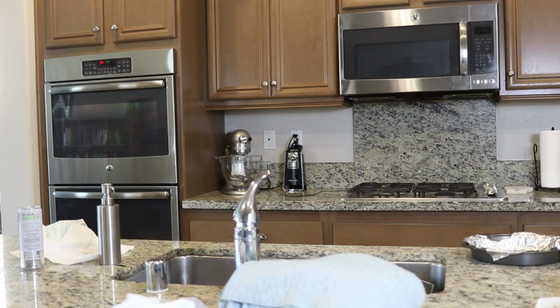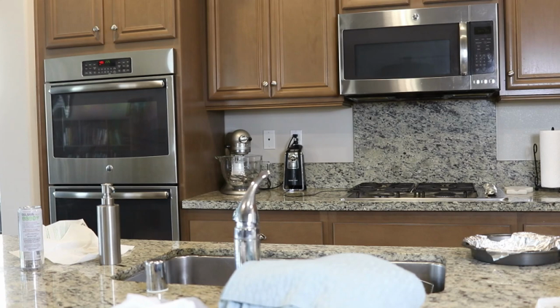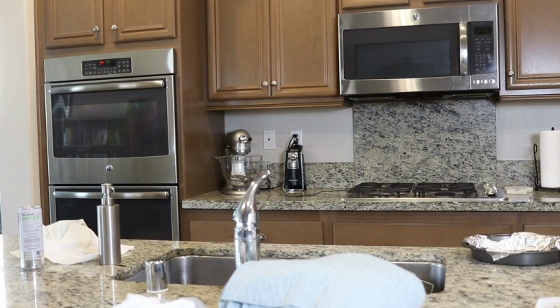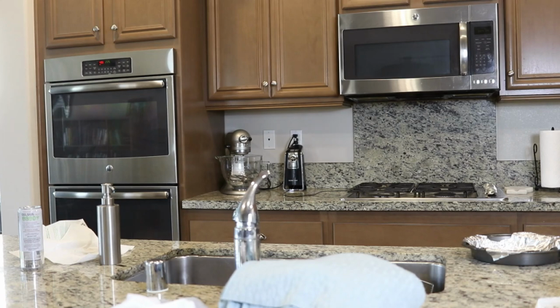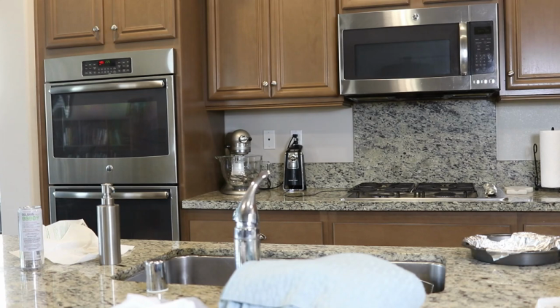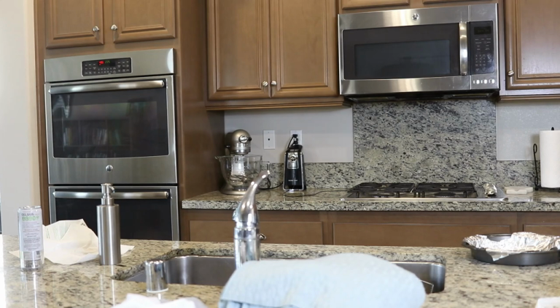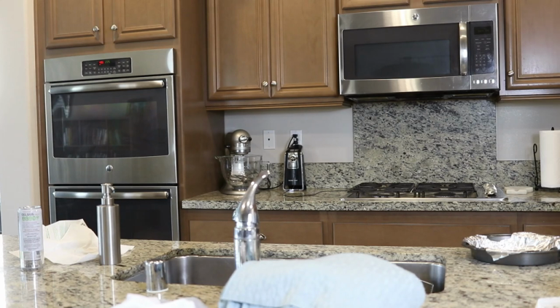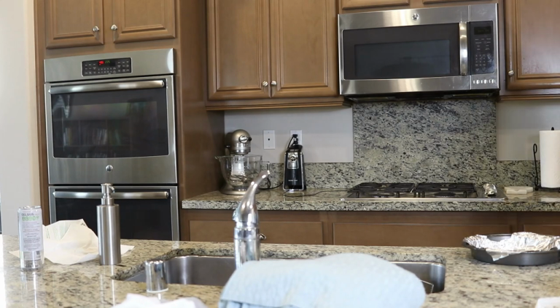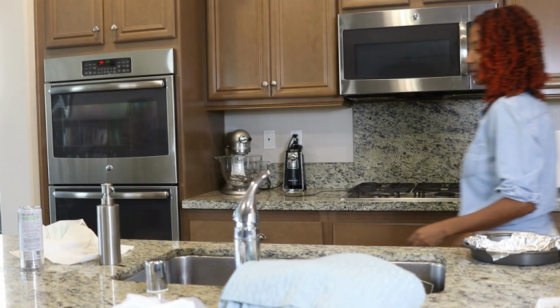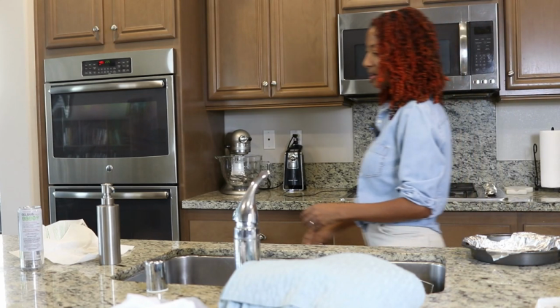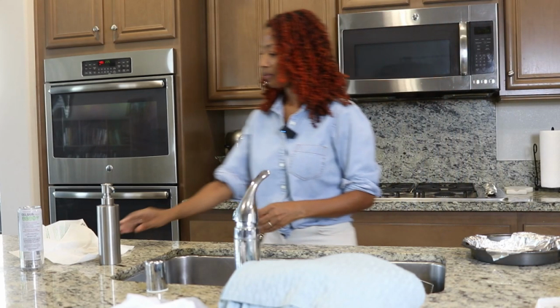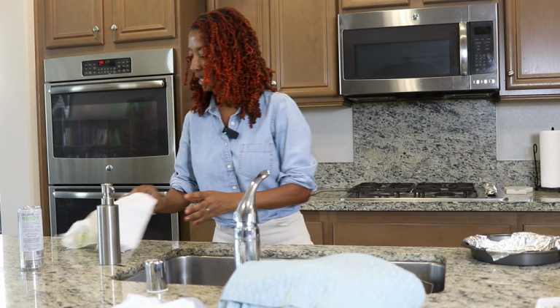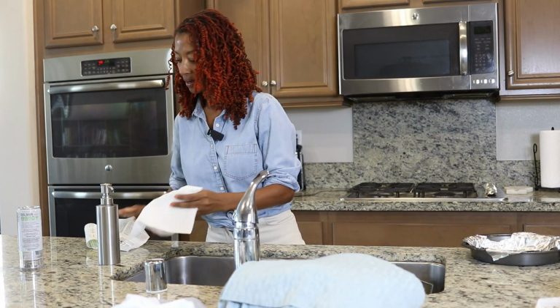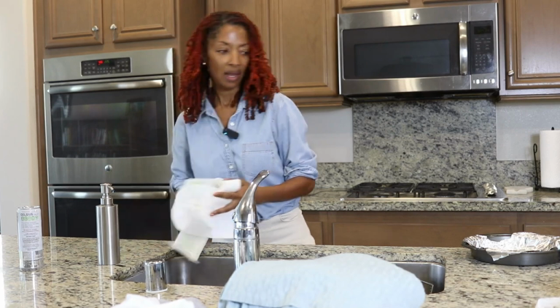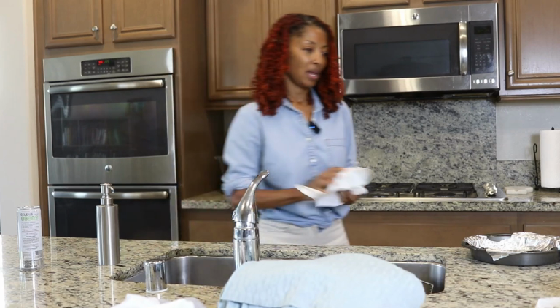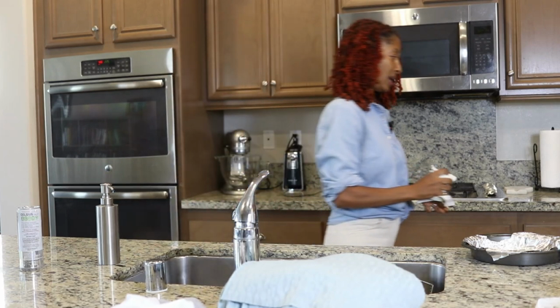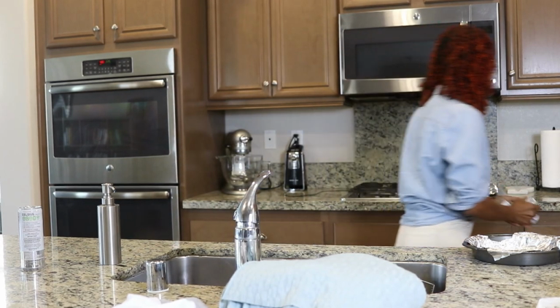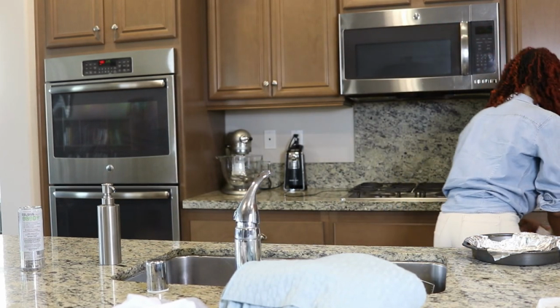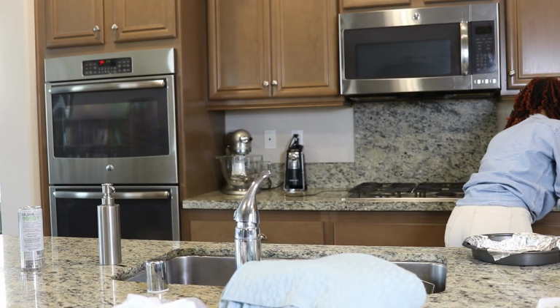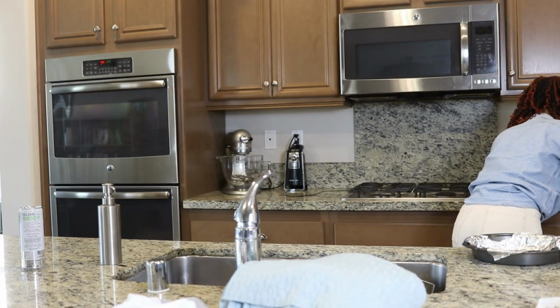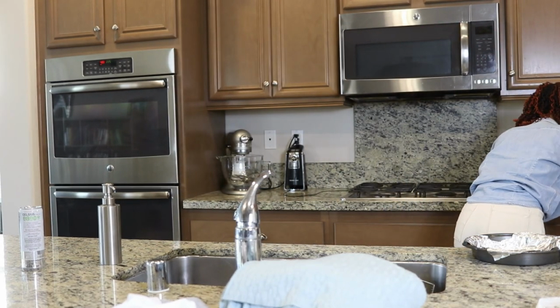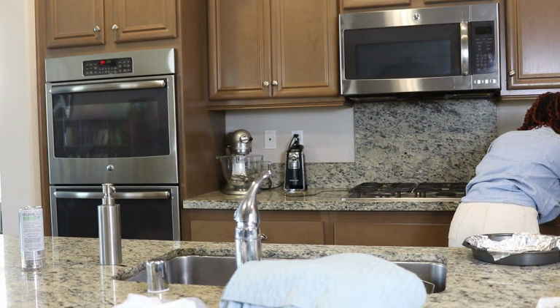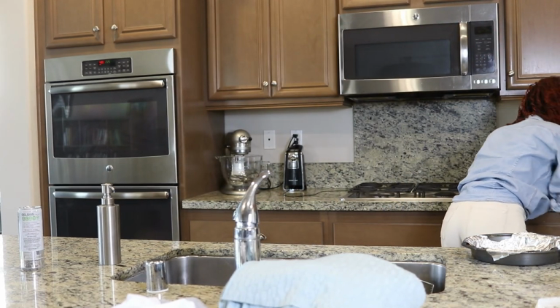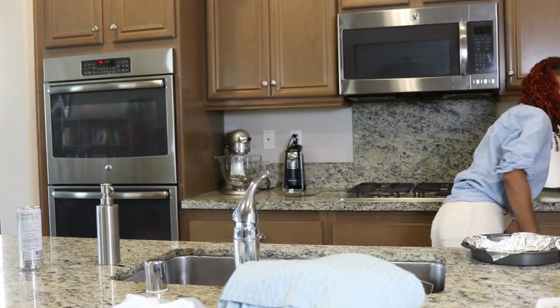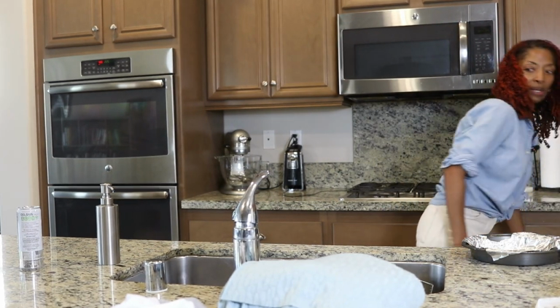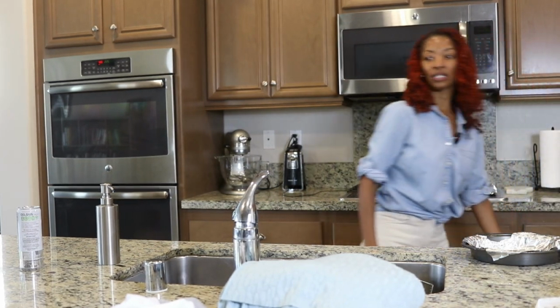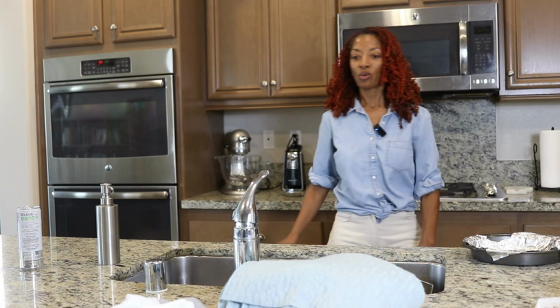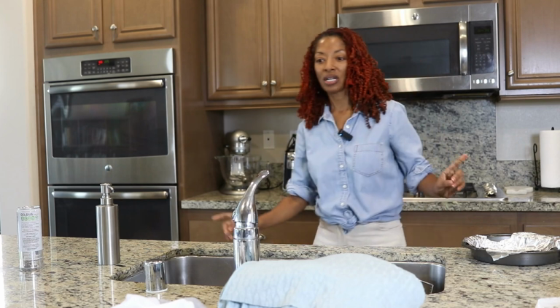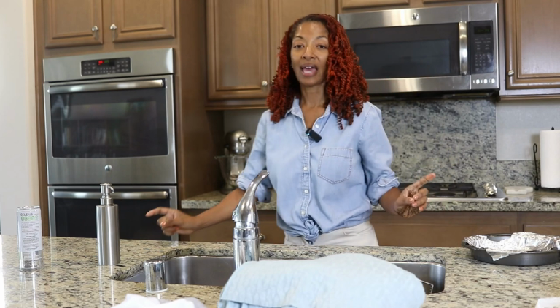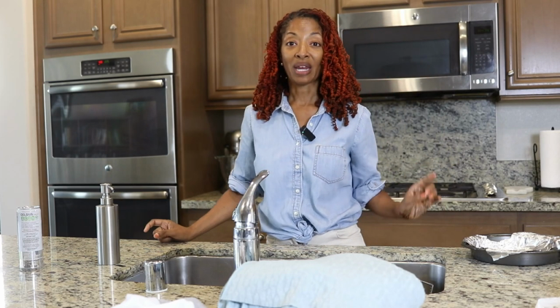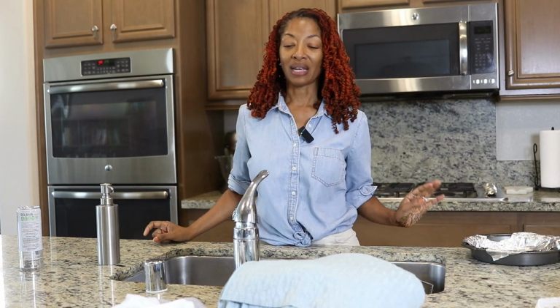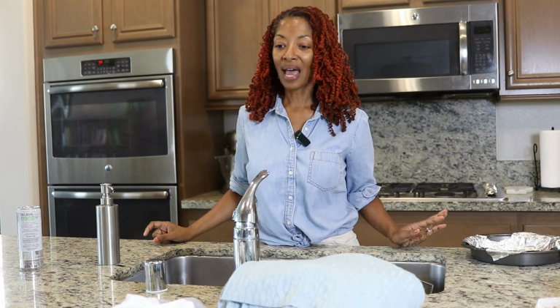I'm in my kitchen trying to figure out what I want to make myself to eat and I just came back from Joann Fabrics because this morning I got up and I made a top.